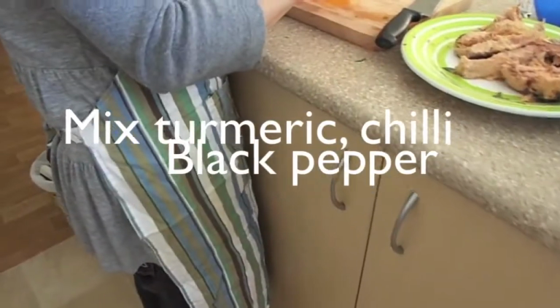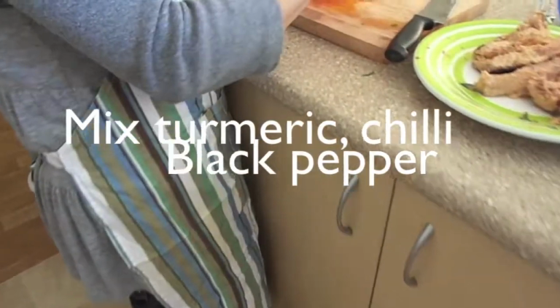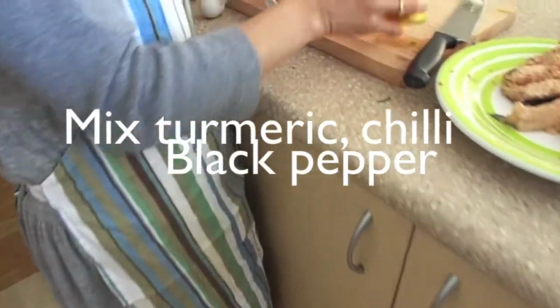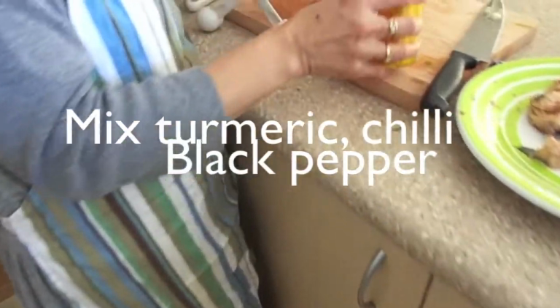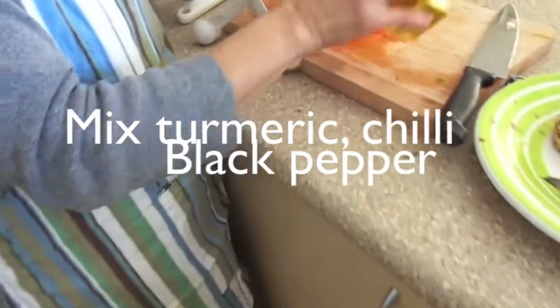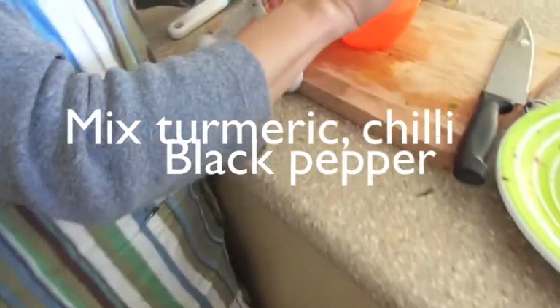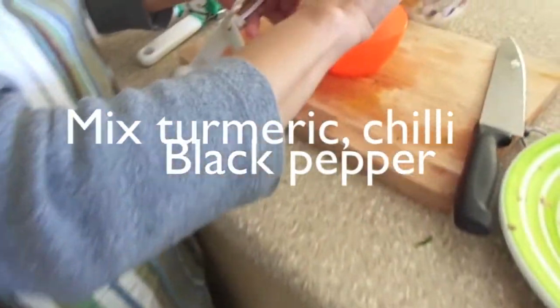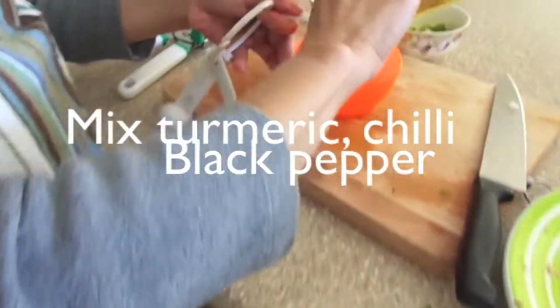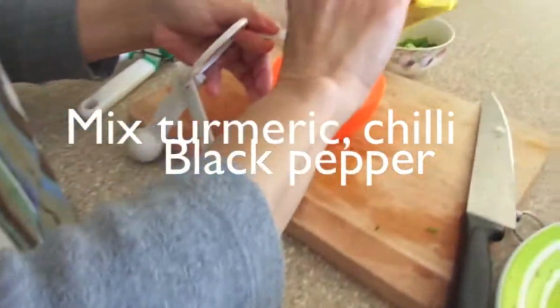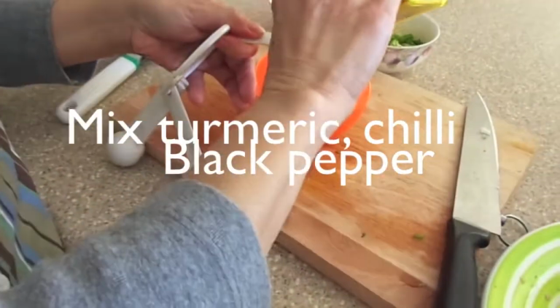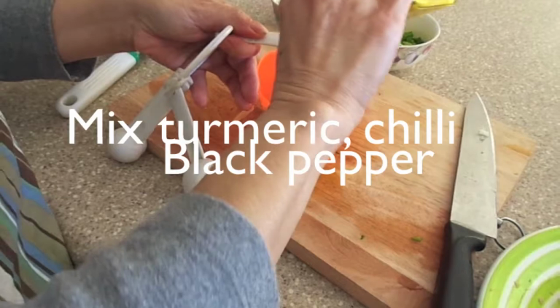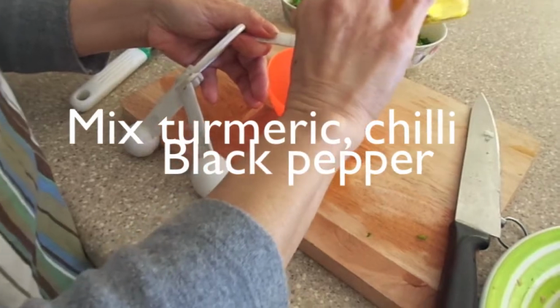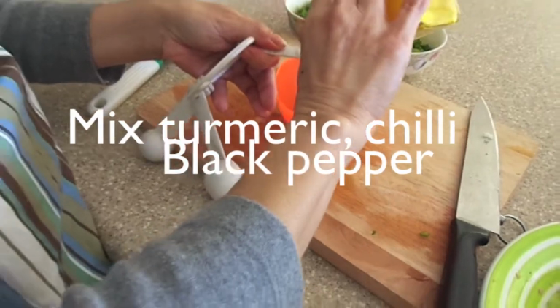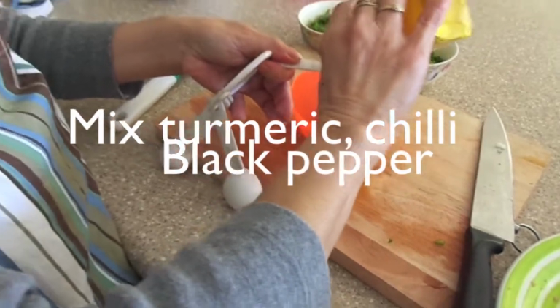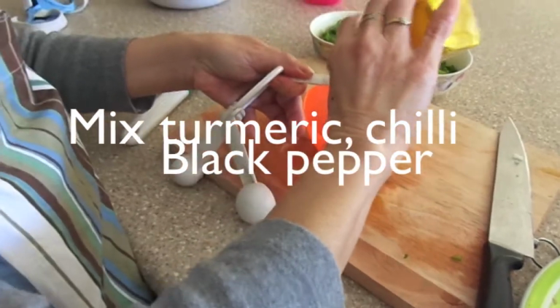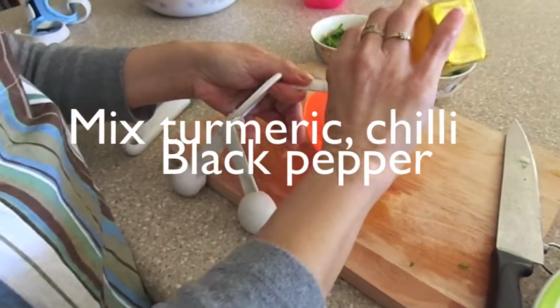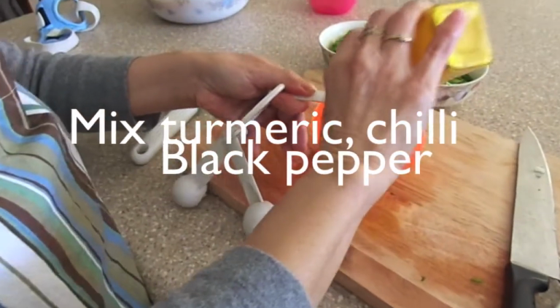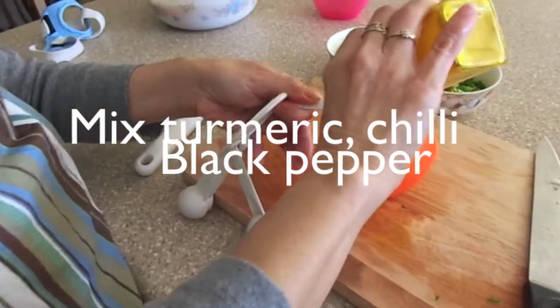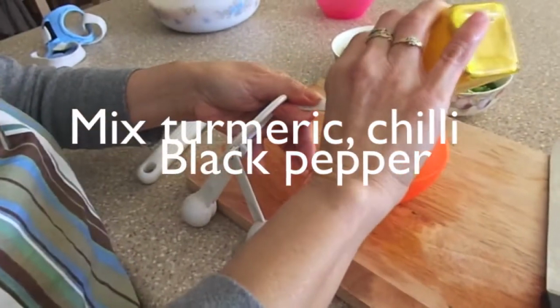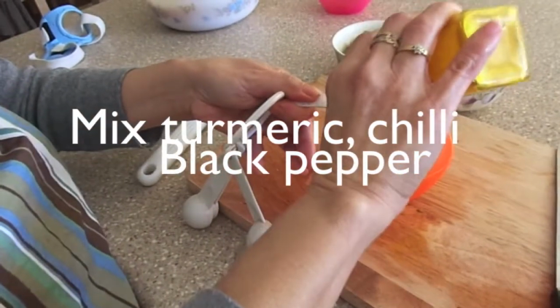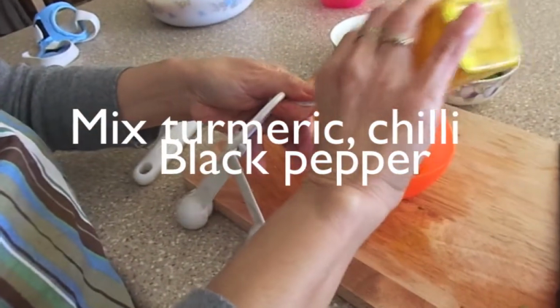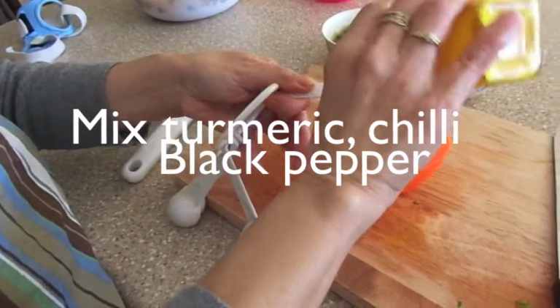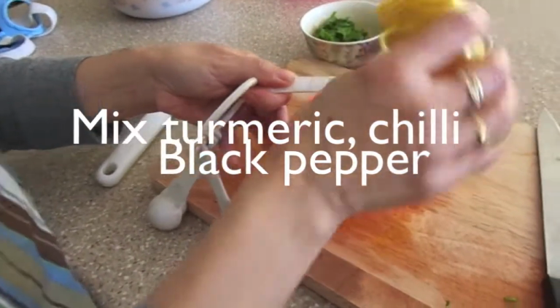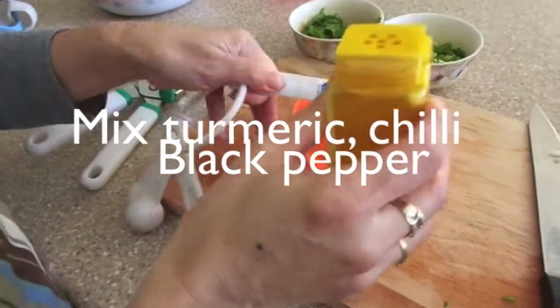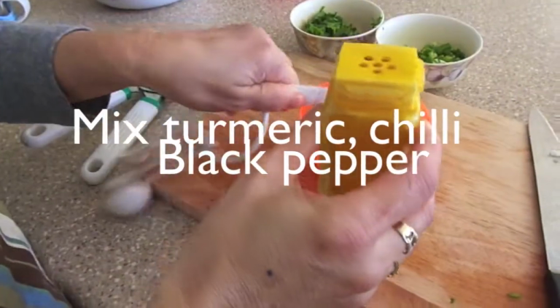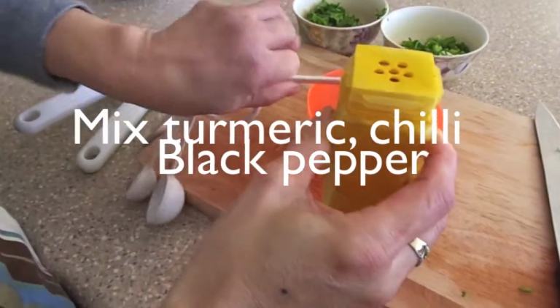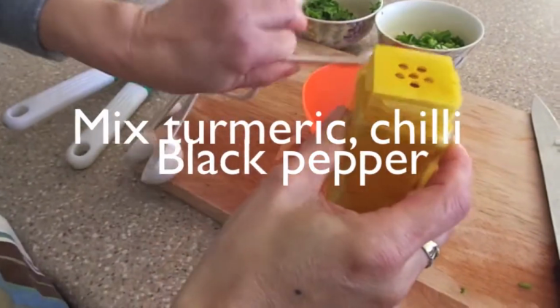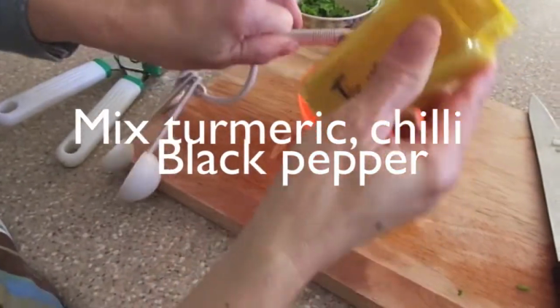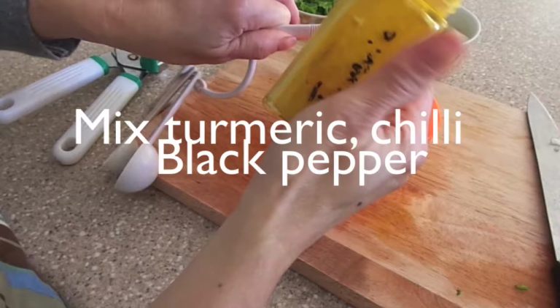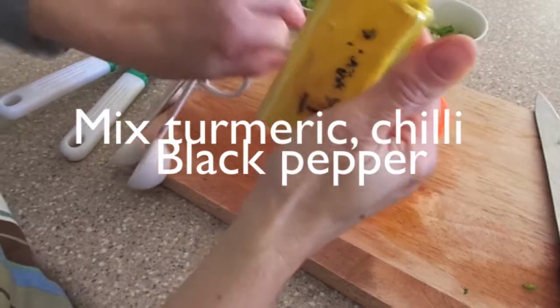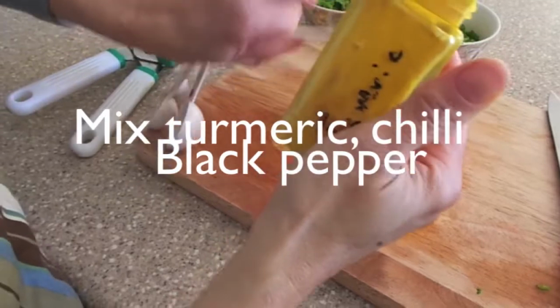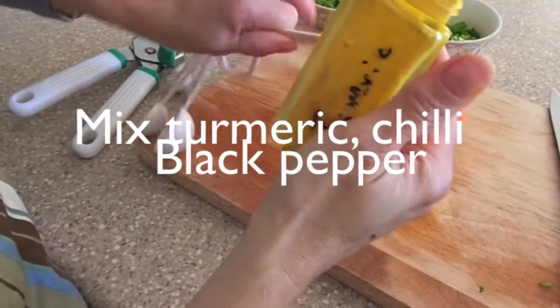Meanwhile, let's prepare the seasoning mix of 1 teaspoon of turmeric powder, 1 teaspoon of chili flakes, and a pinch of black pepper.